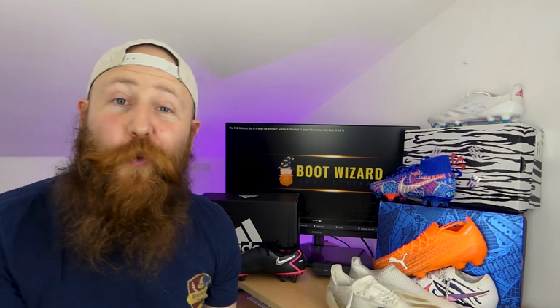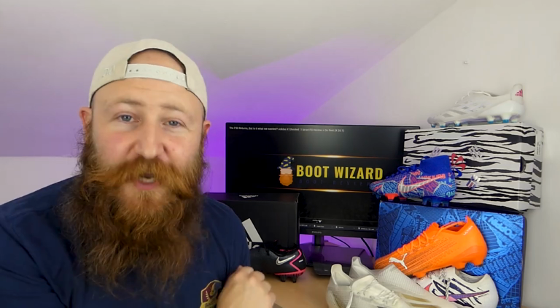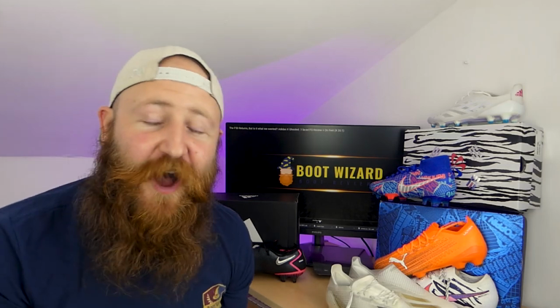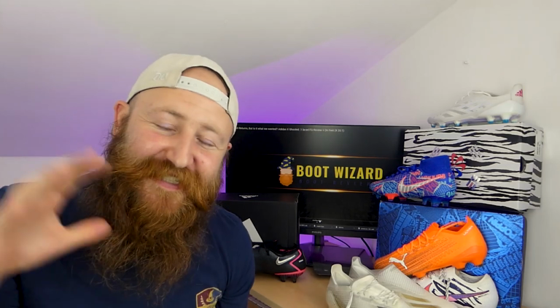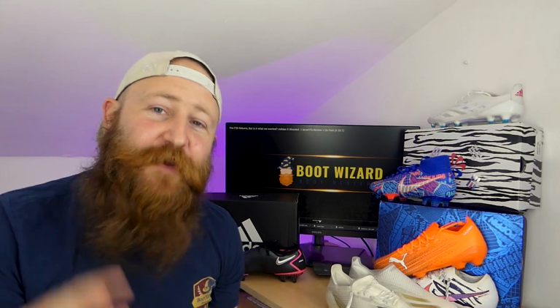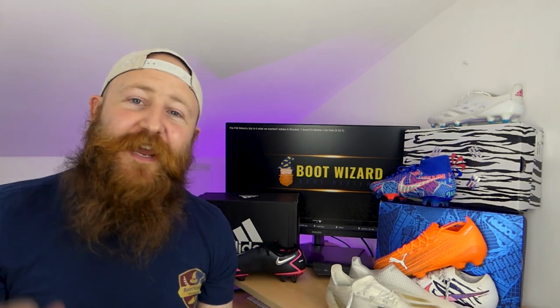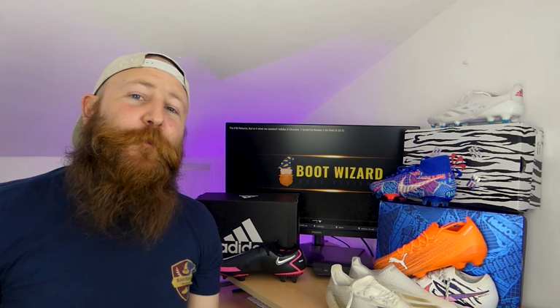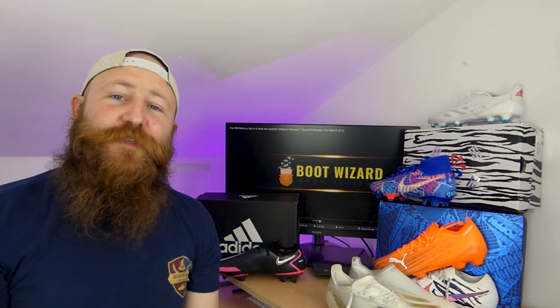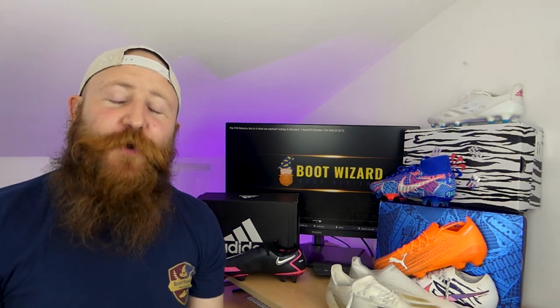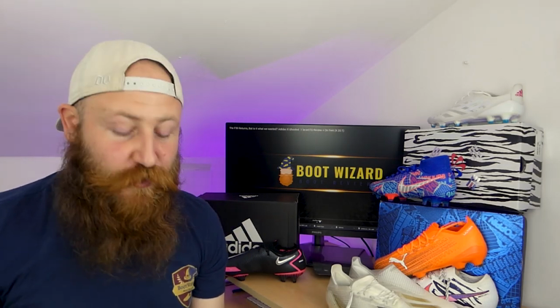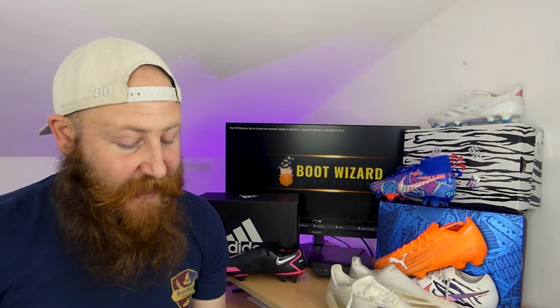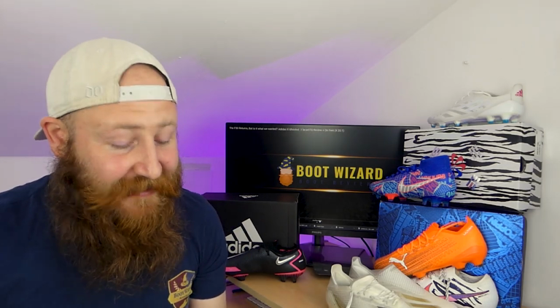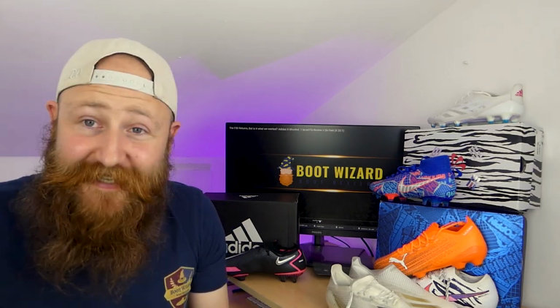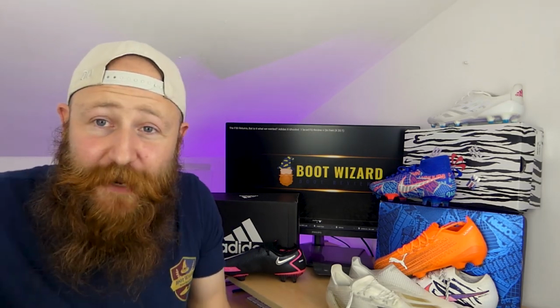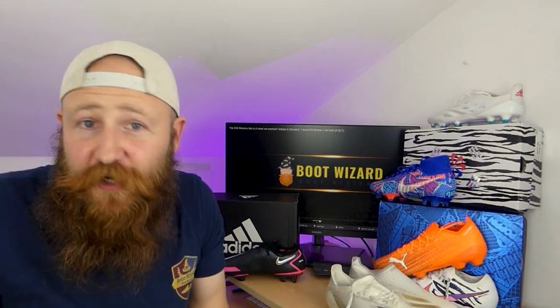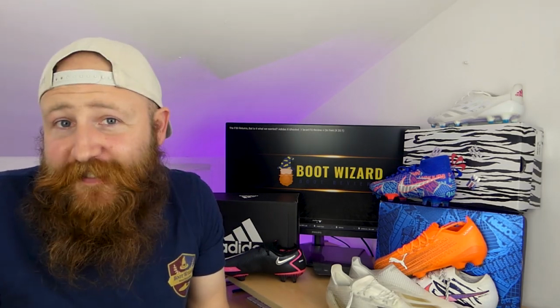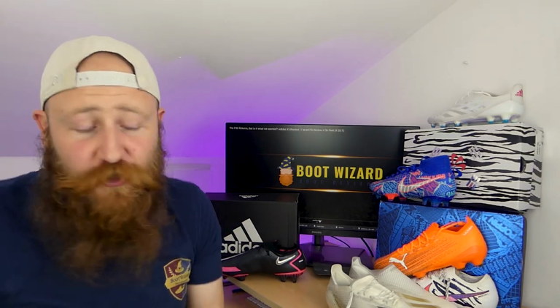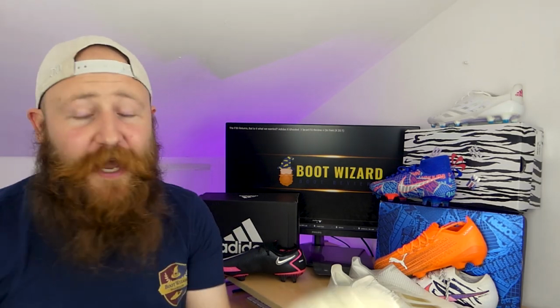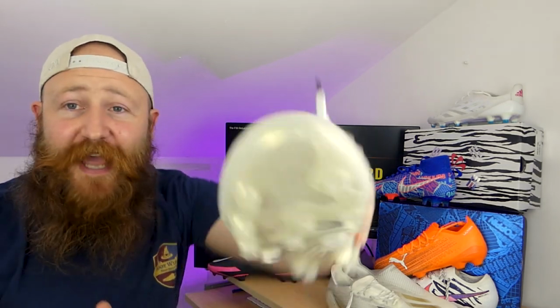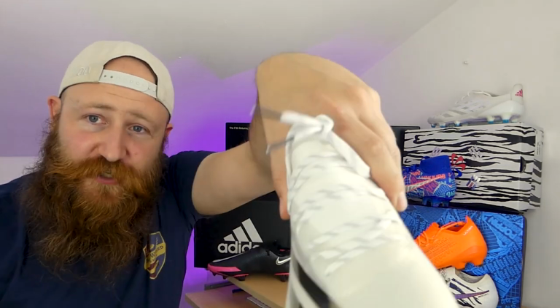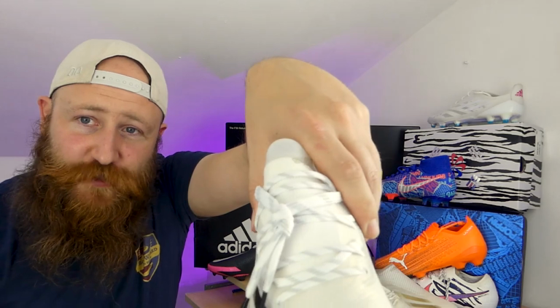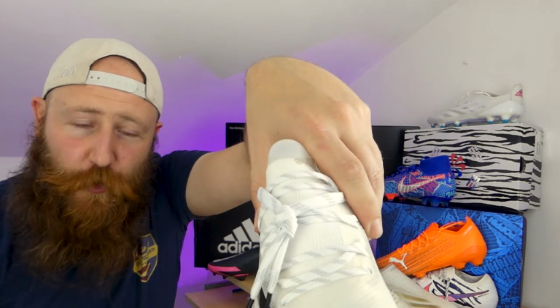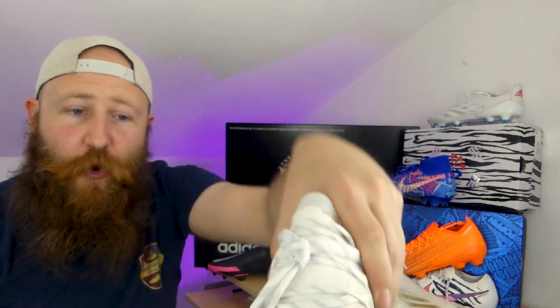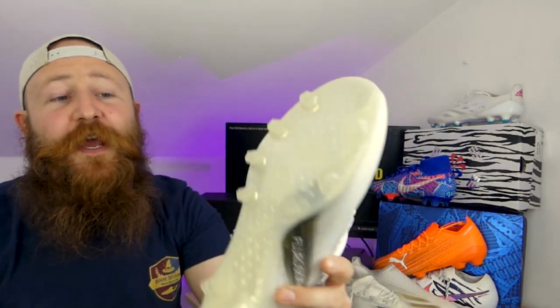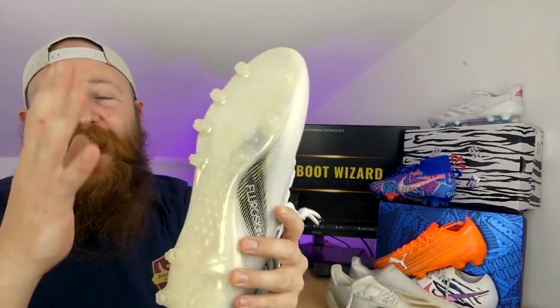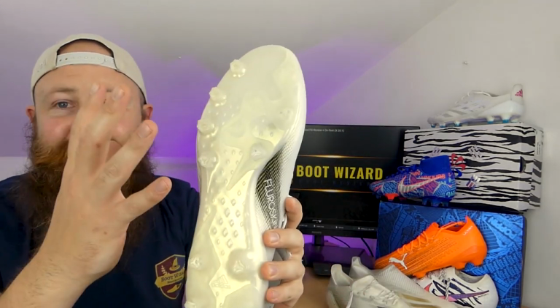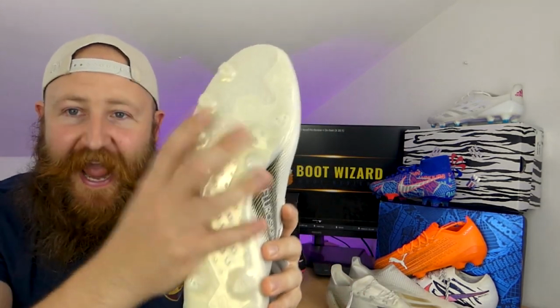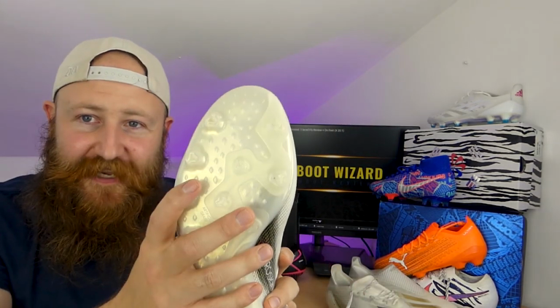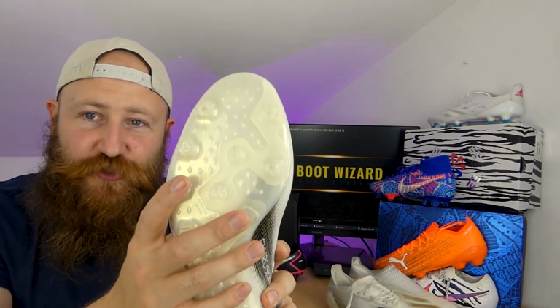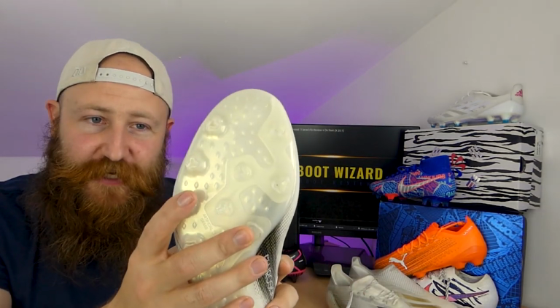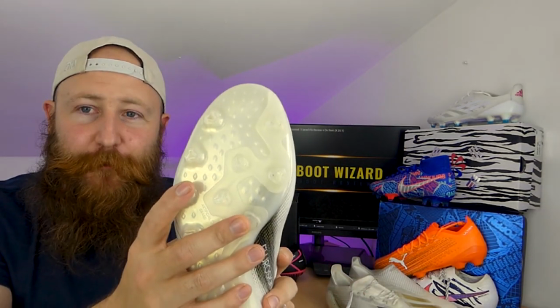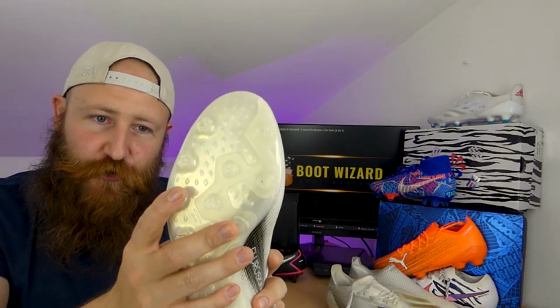What's up guys? James here from Boot Wizard Boot Reviews and today we are going to take a look at the X-Ghosted.1 in the AG model.